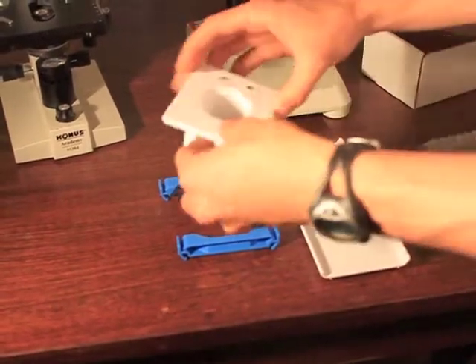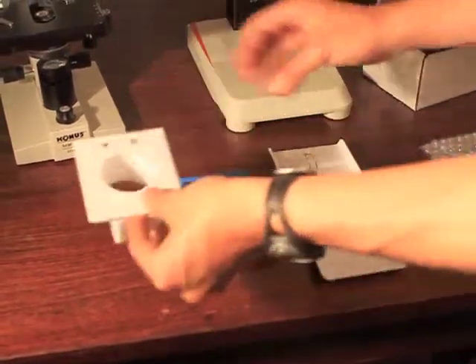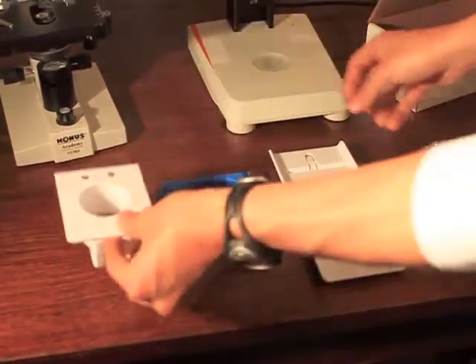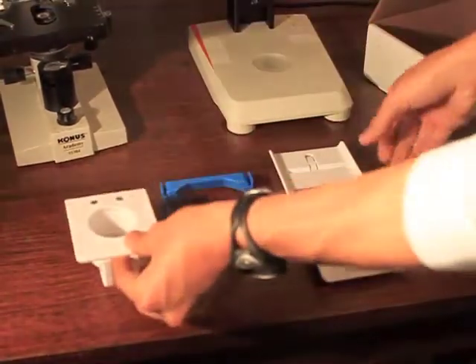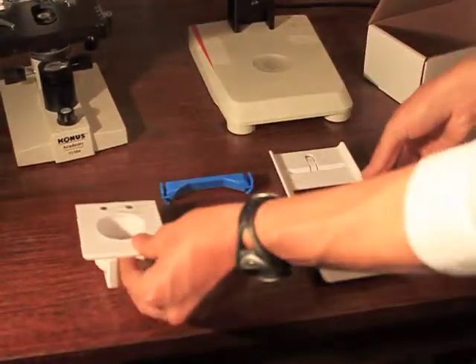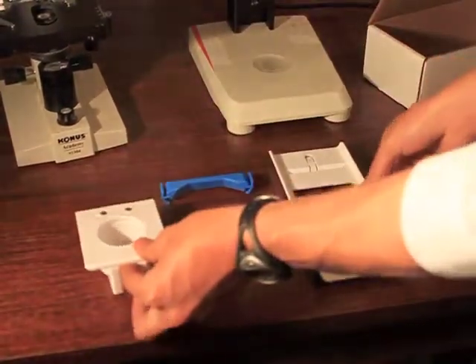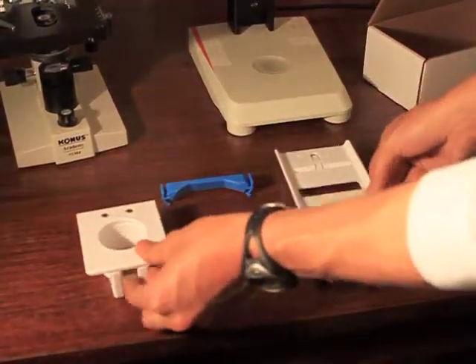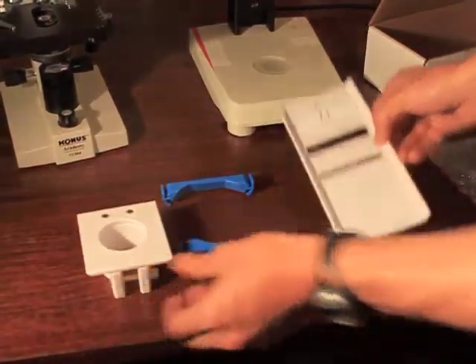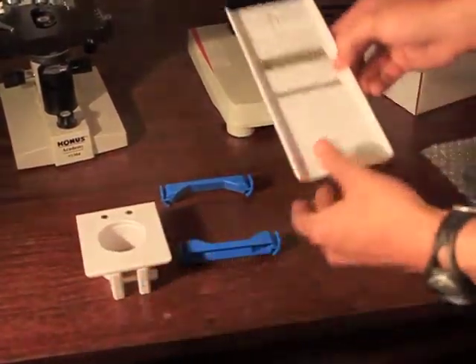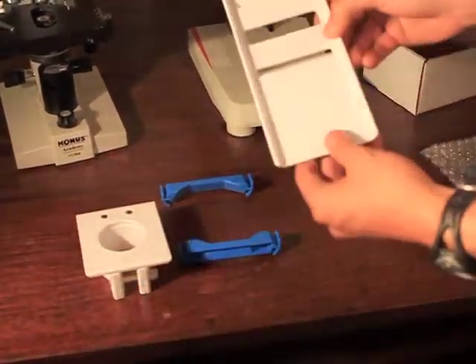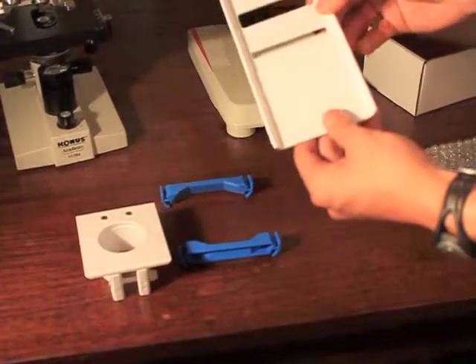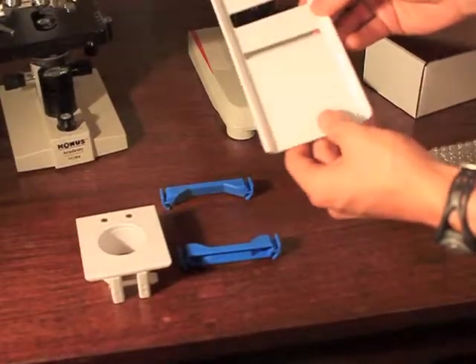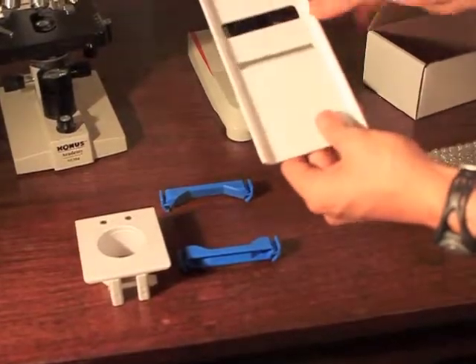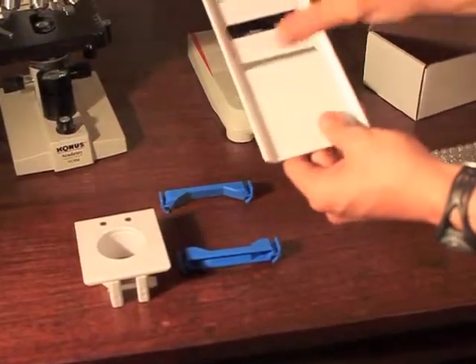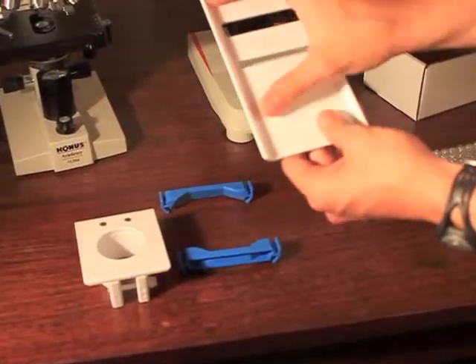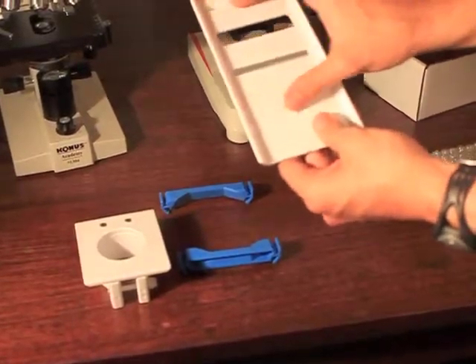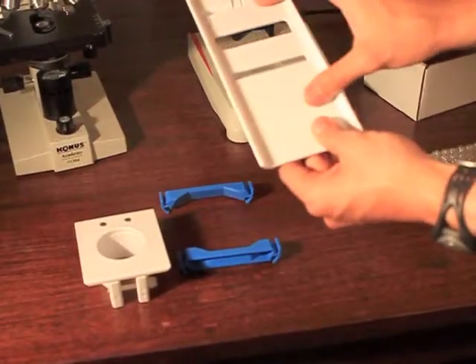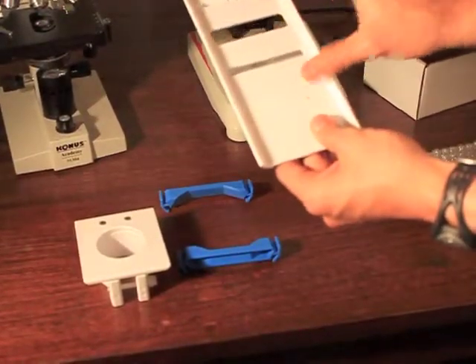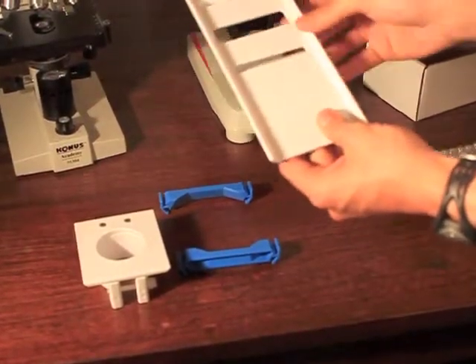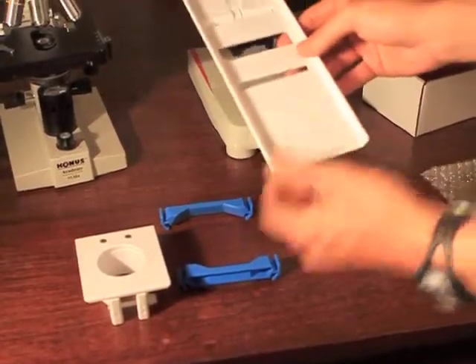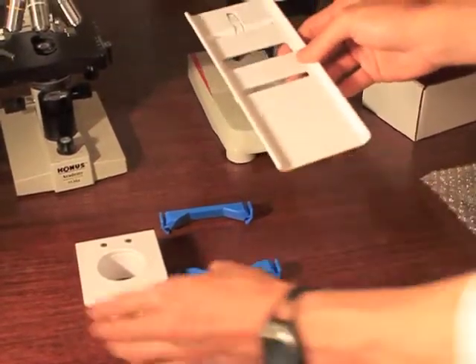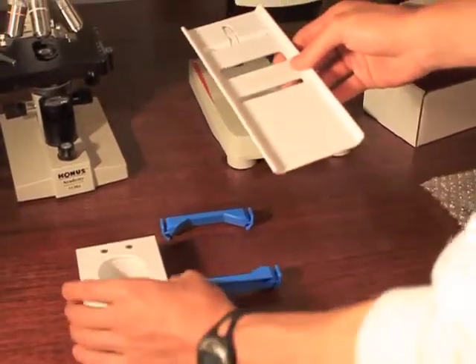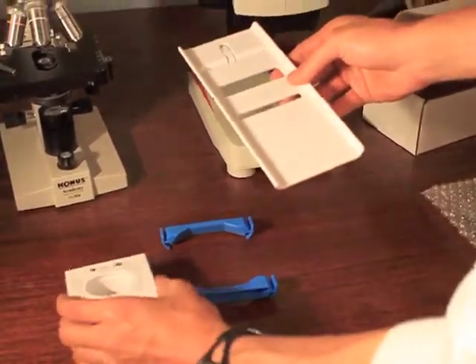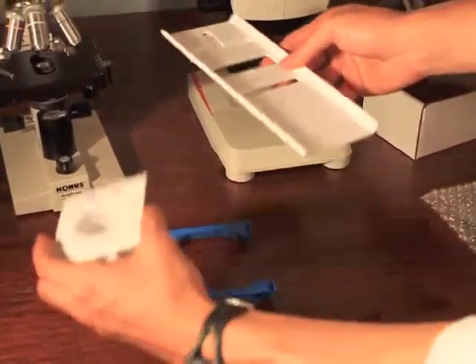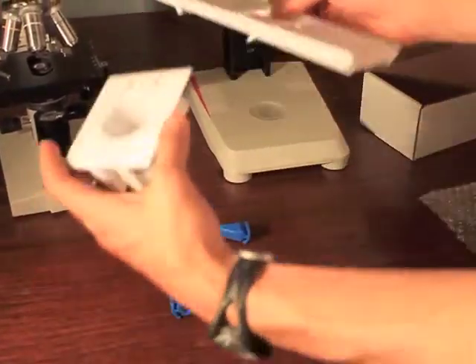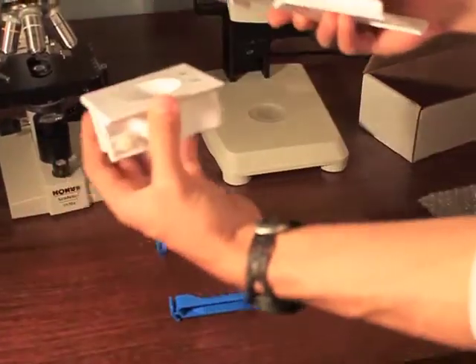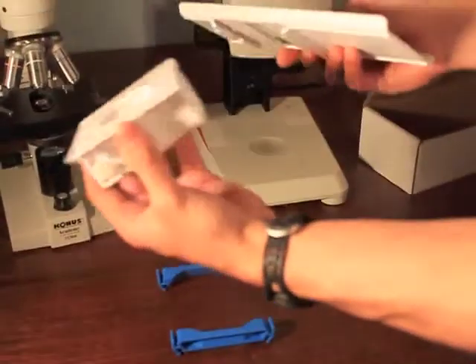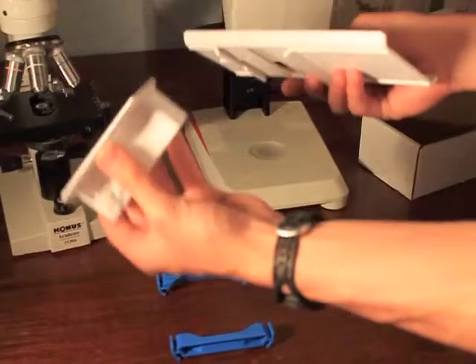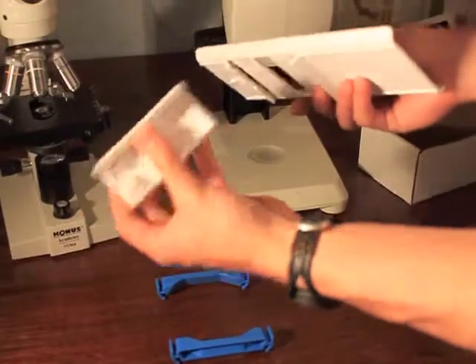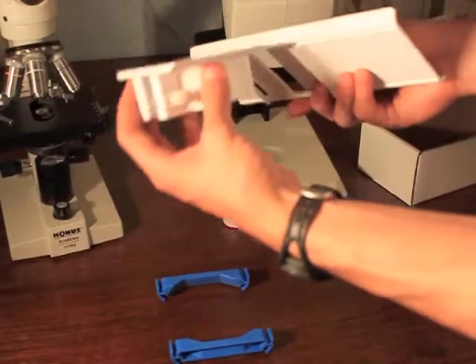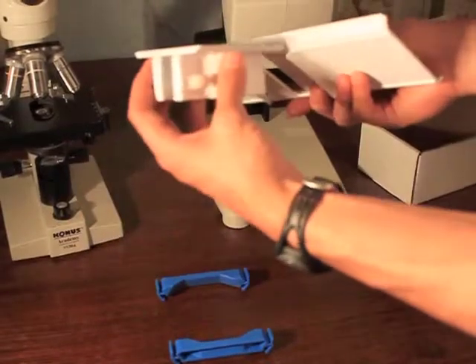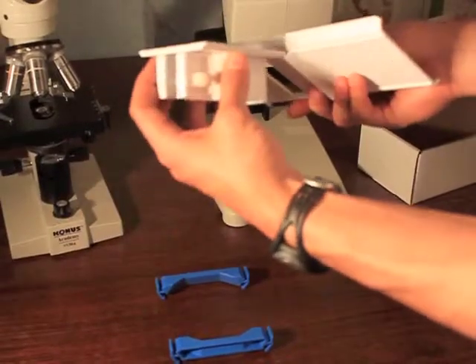The second component is the stage. The stage is what your cell phone rests on, and the stage can slide with respect to the base, like this.